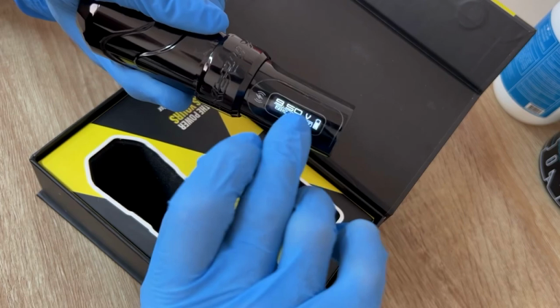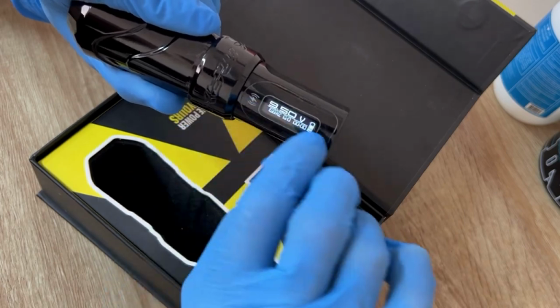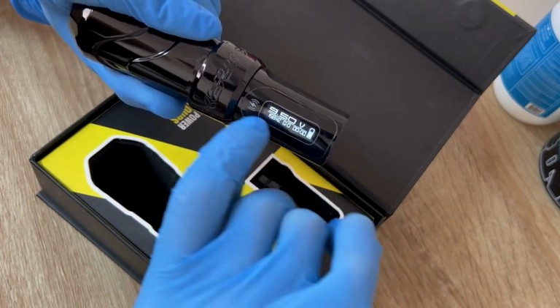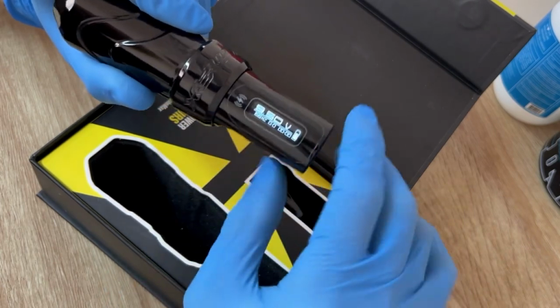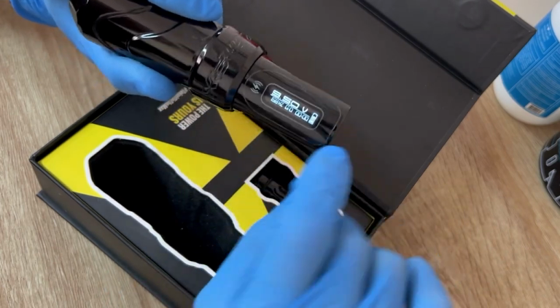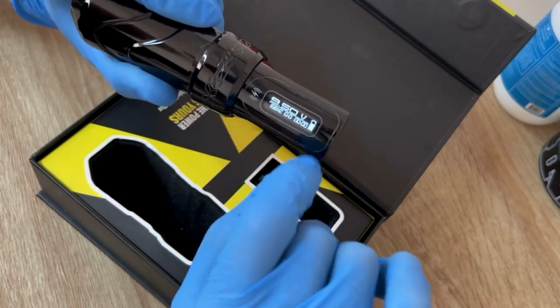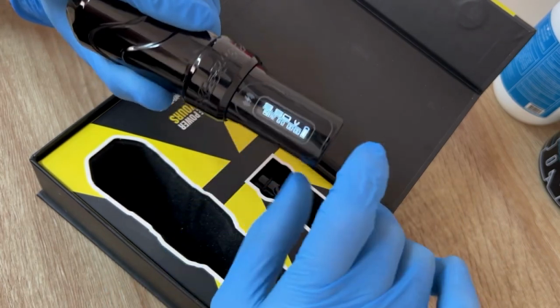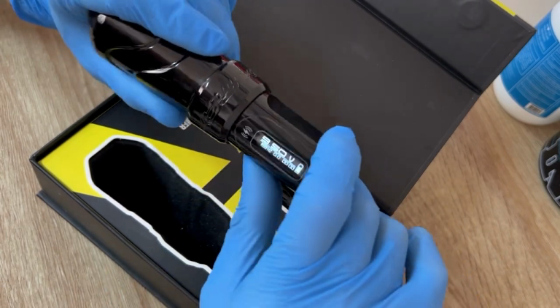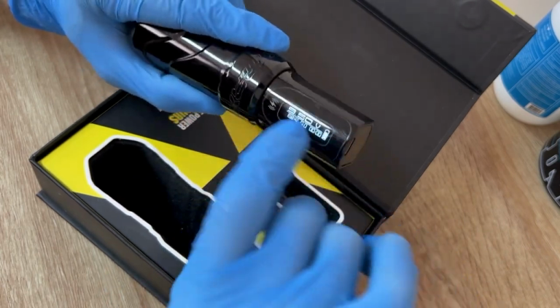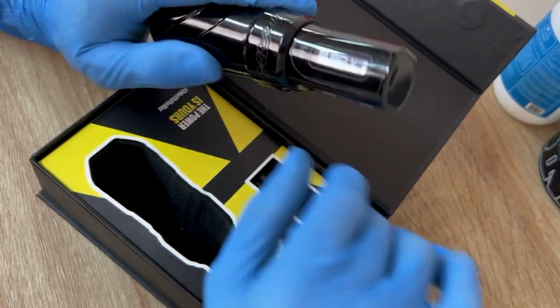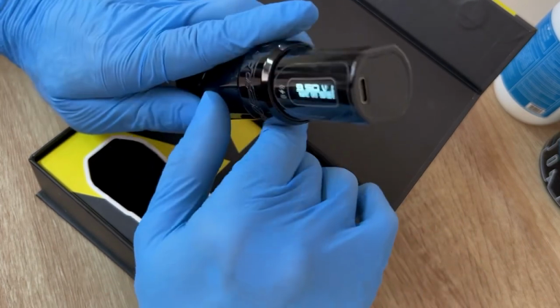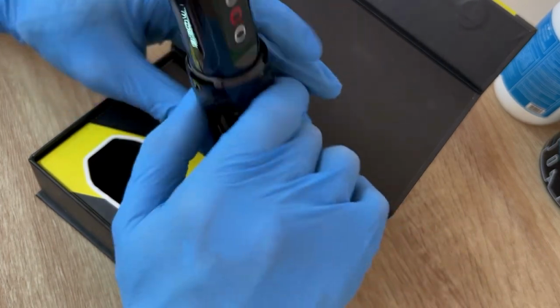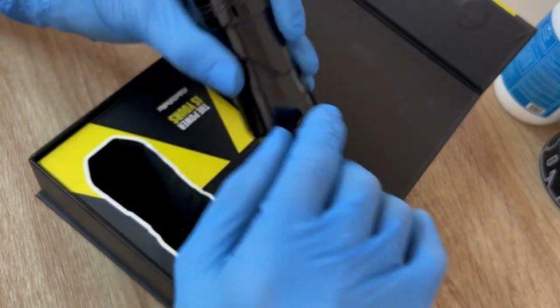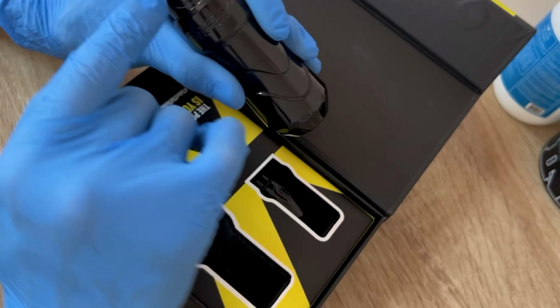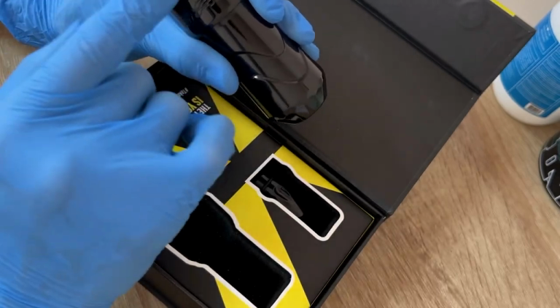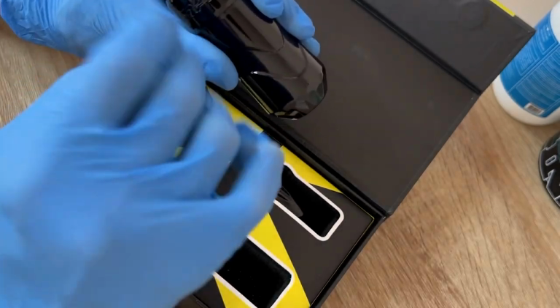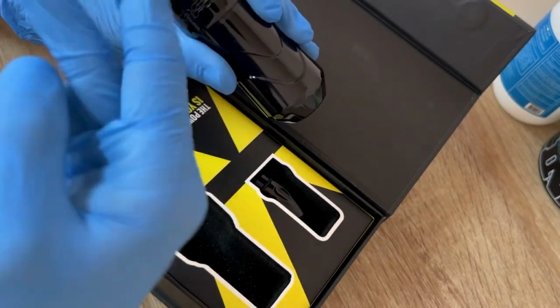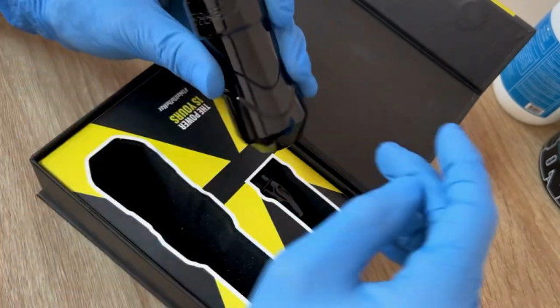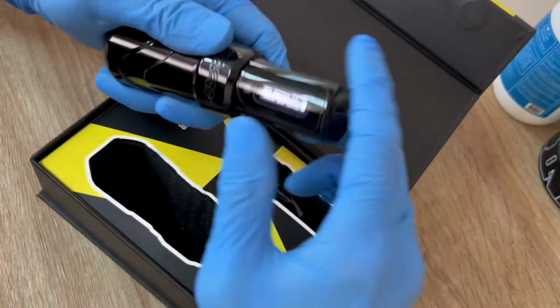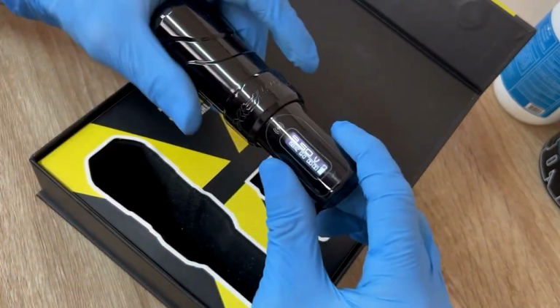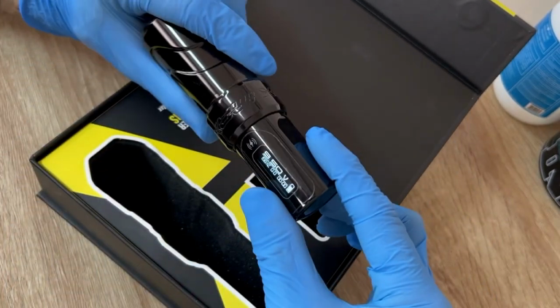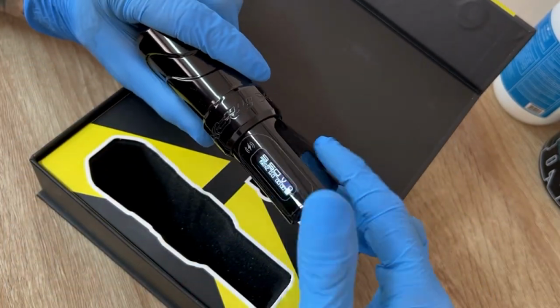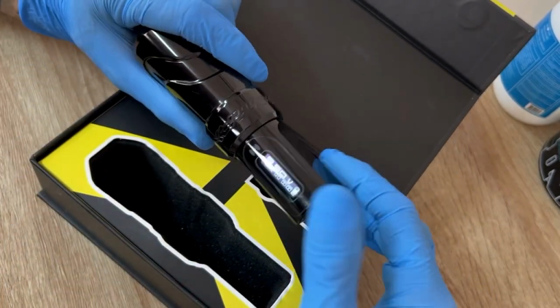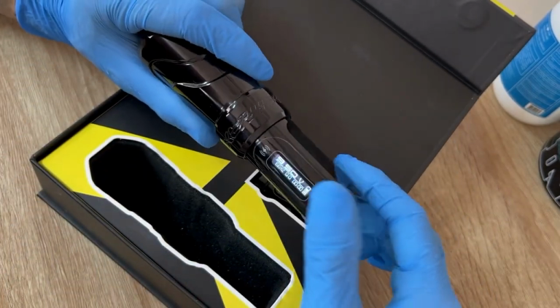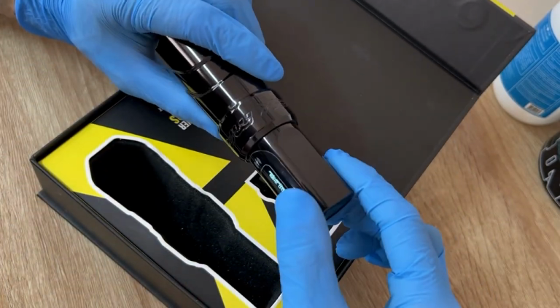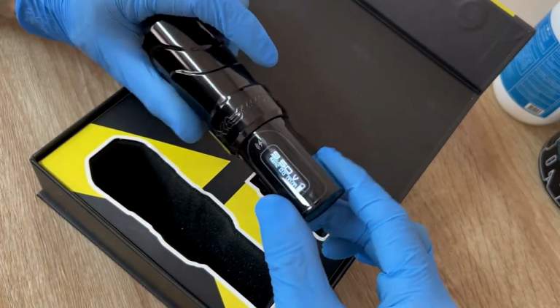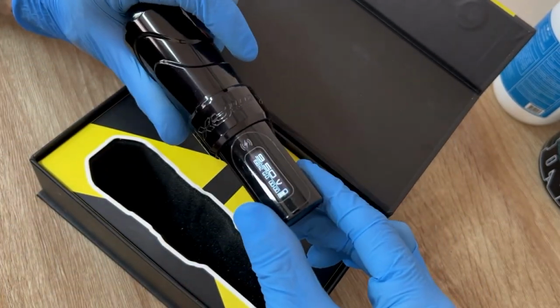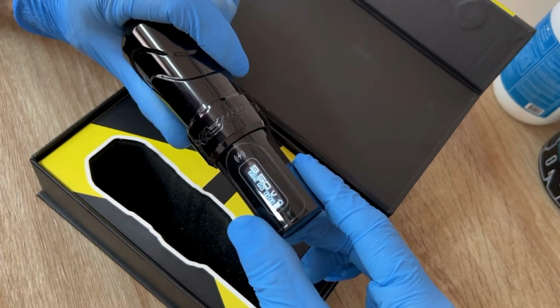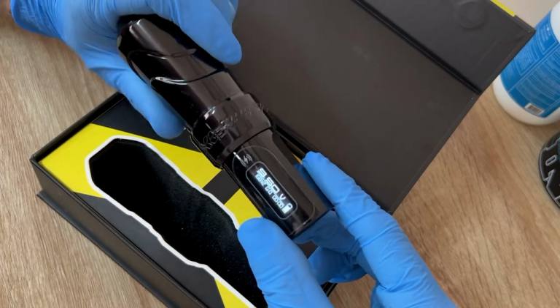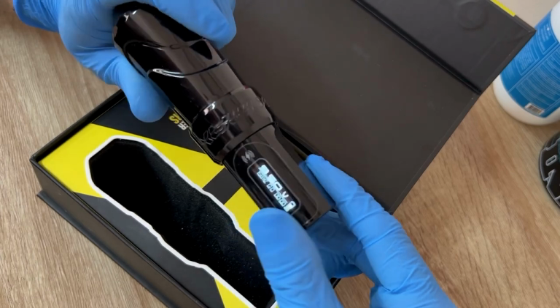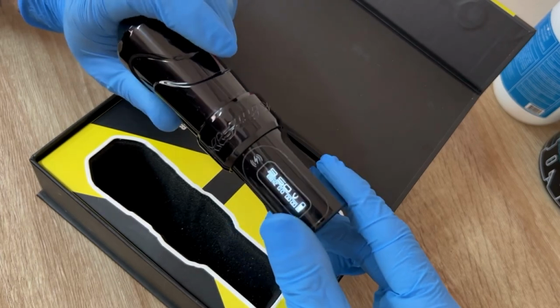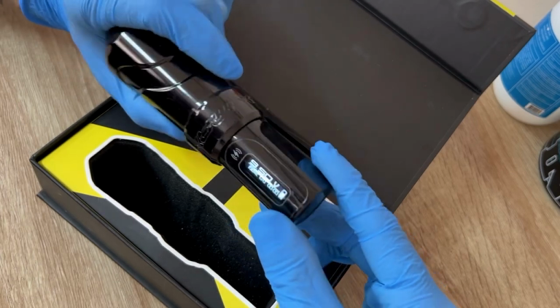There are a lot of features you can cycle through. There's even a feature for left-handed artists — you can swap the screen orientation. This machine didn't disappoint at all.